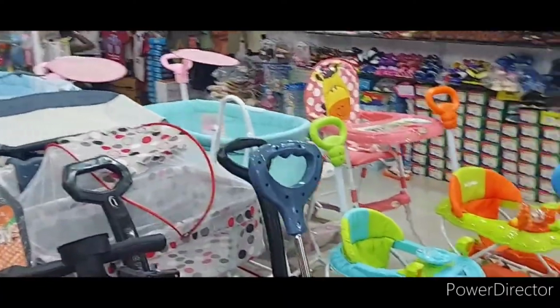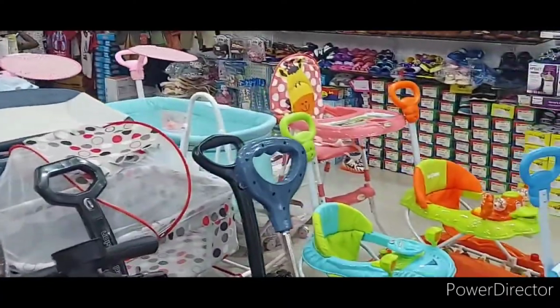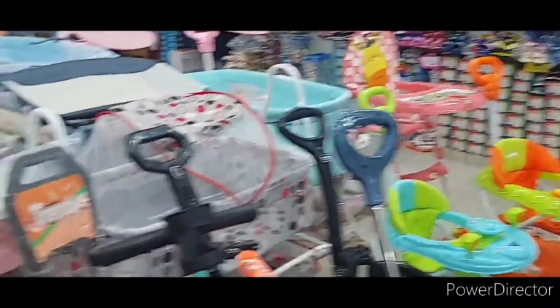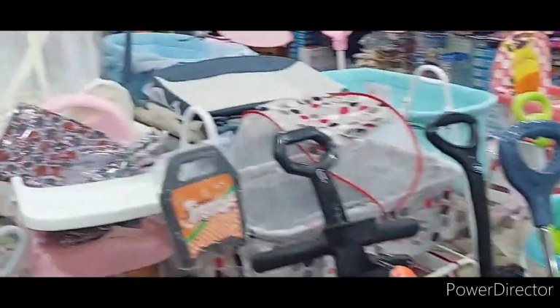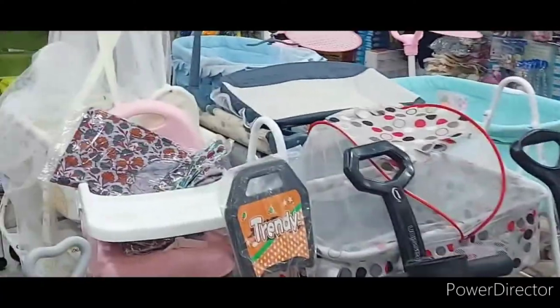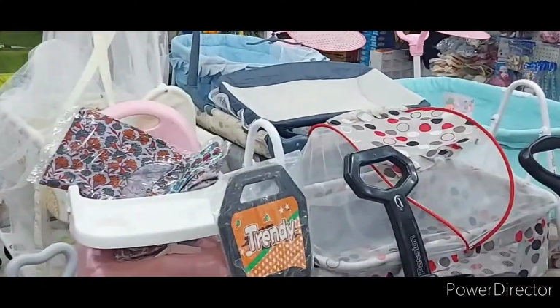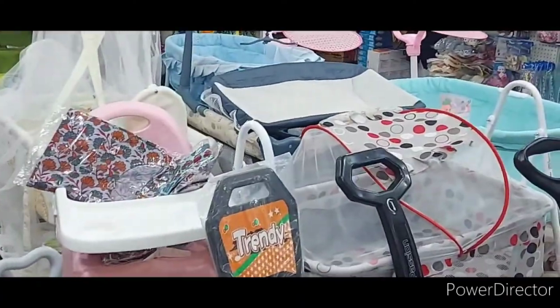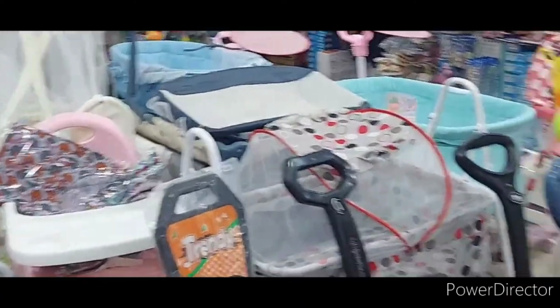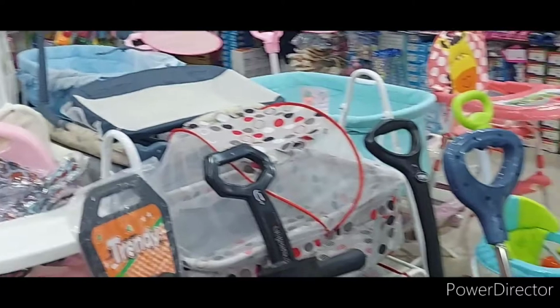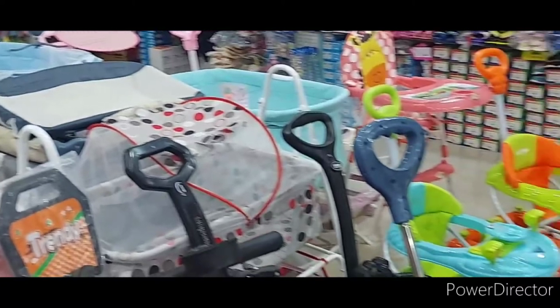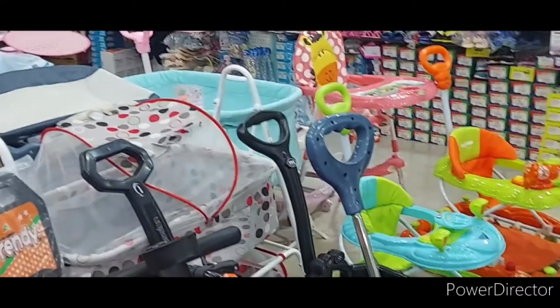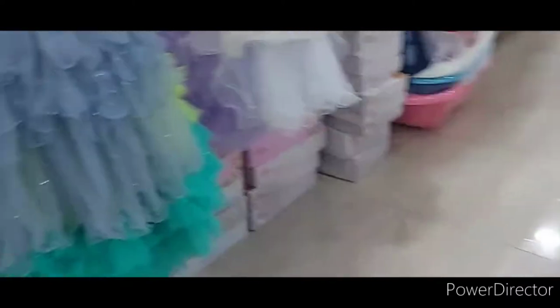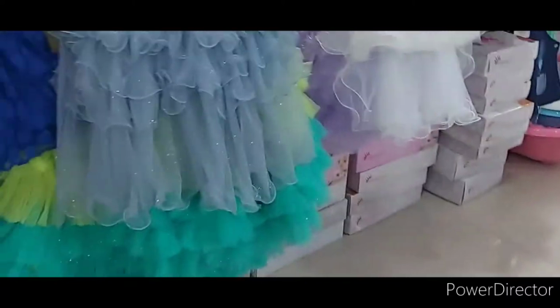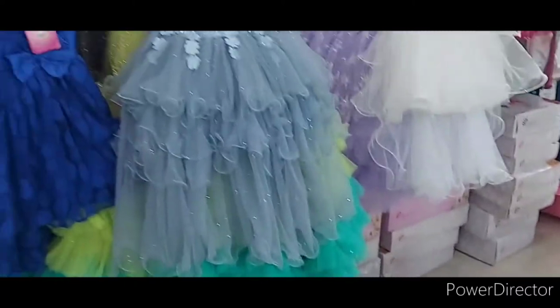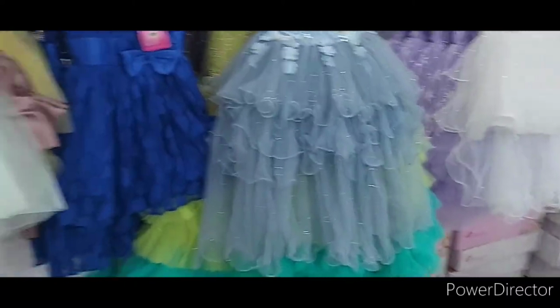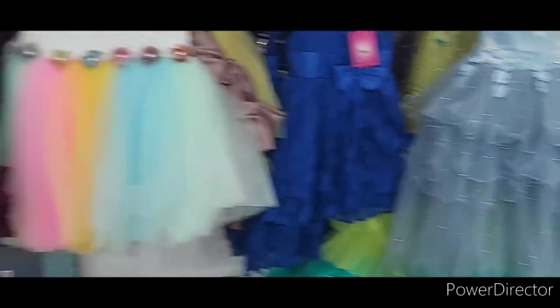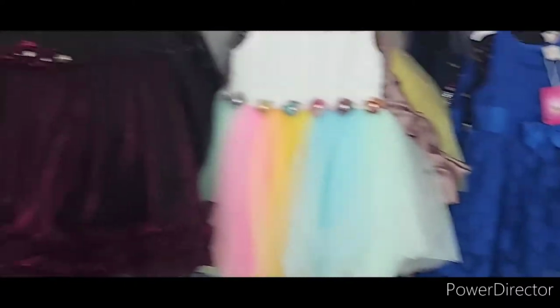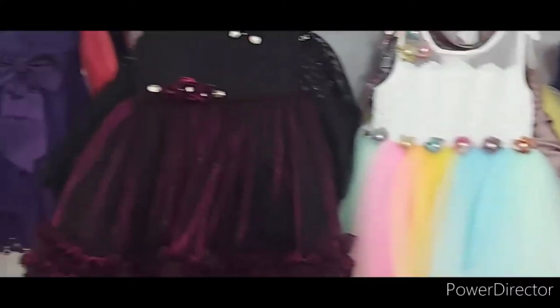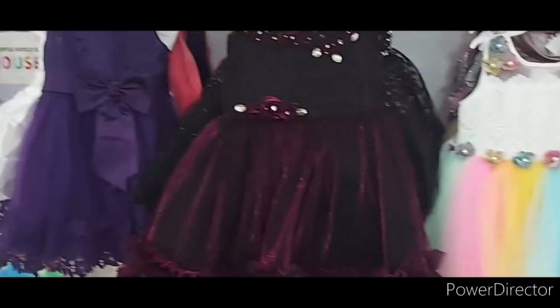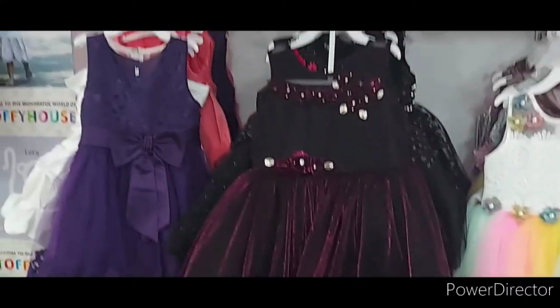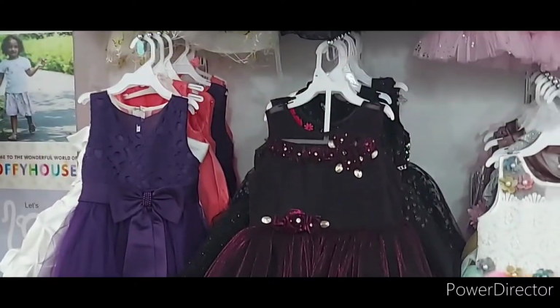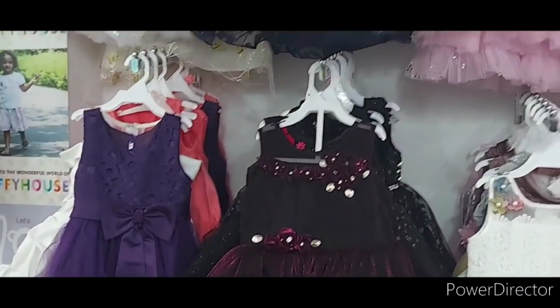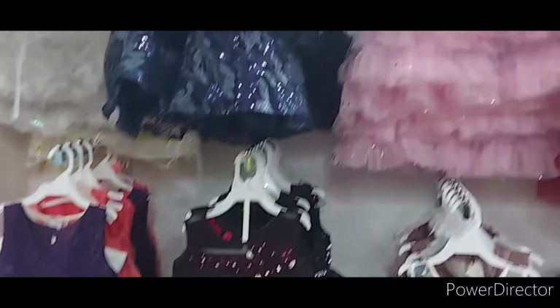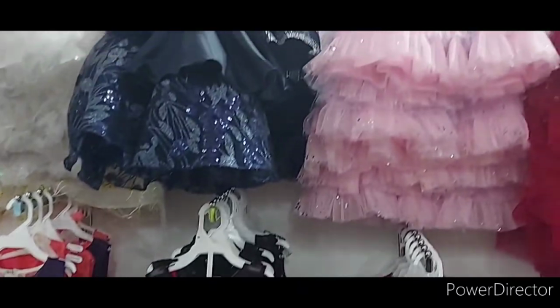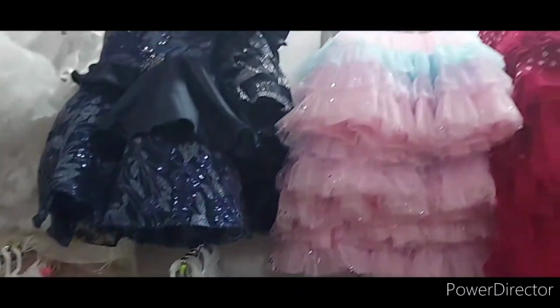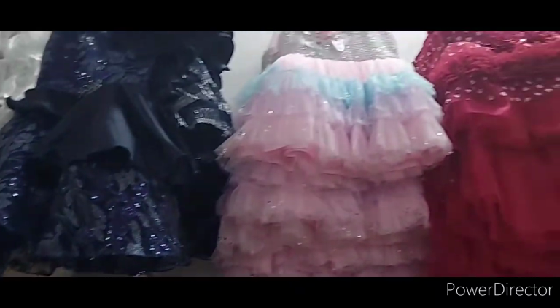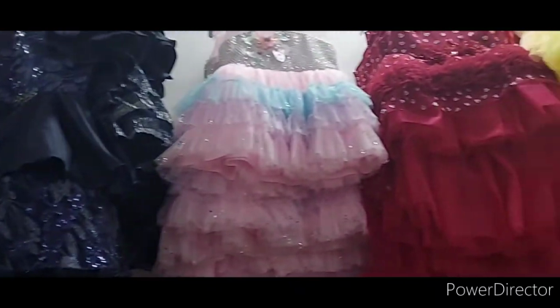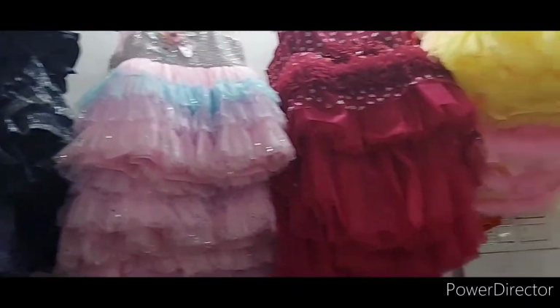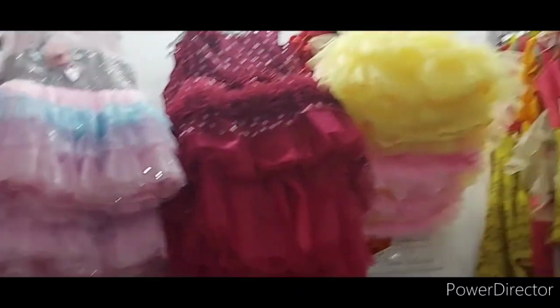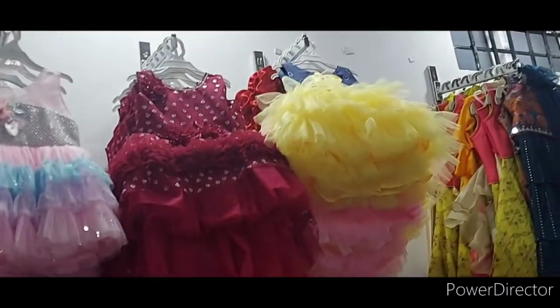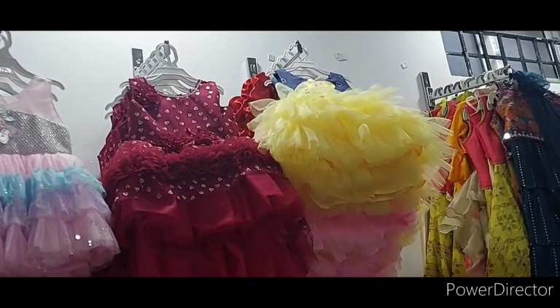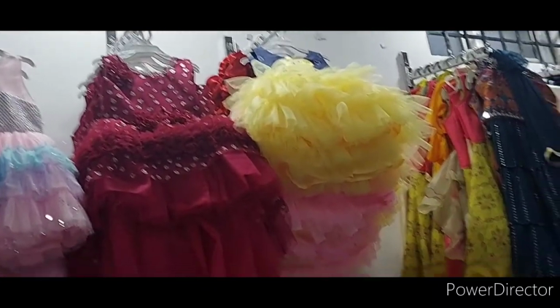Then we feed the baby food. So we have to test them and we have to check our children. Then we have kids — I mean, girls are seen. They are cute, cute dresses.